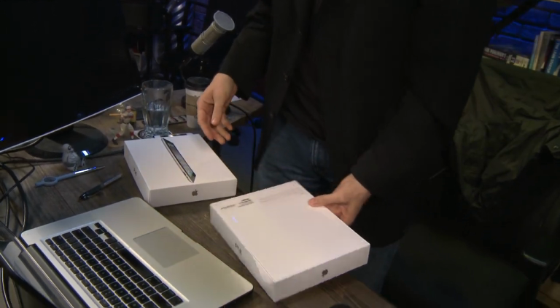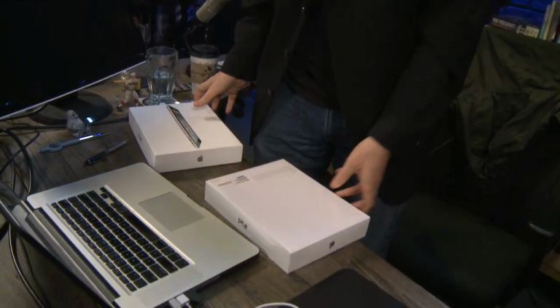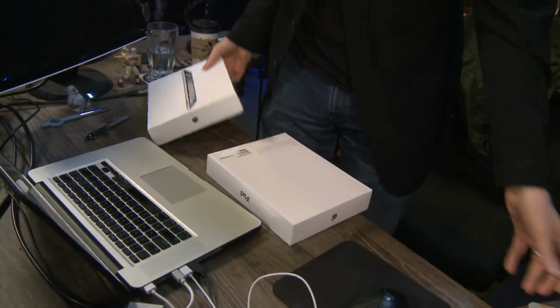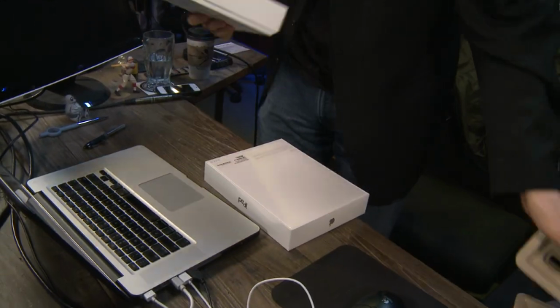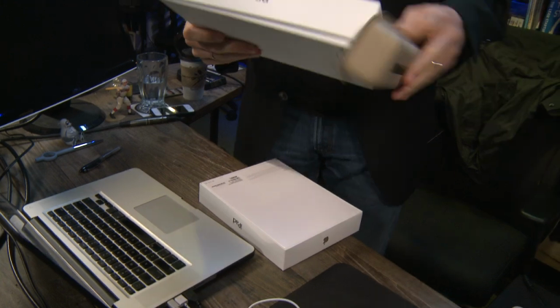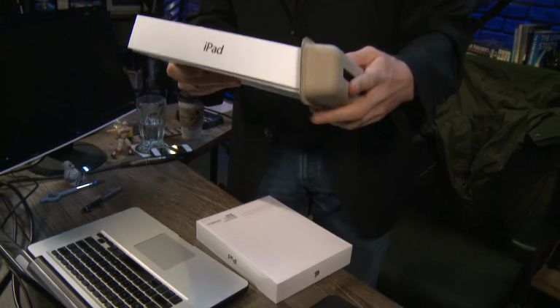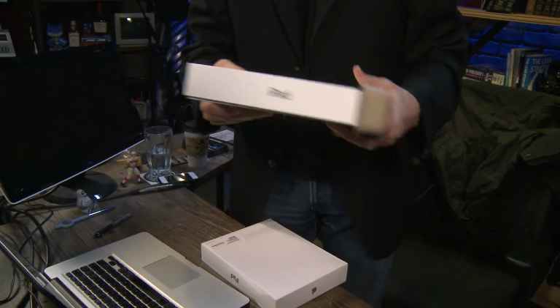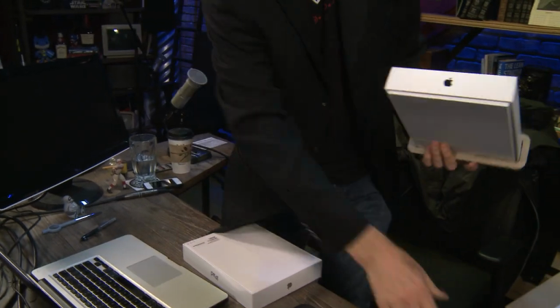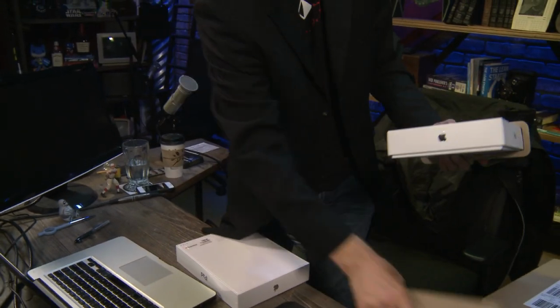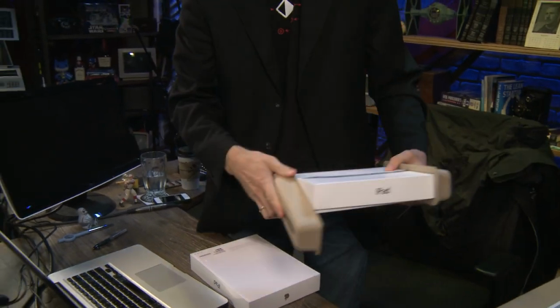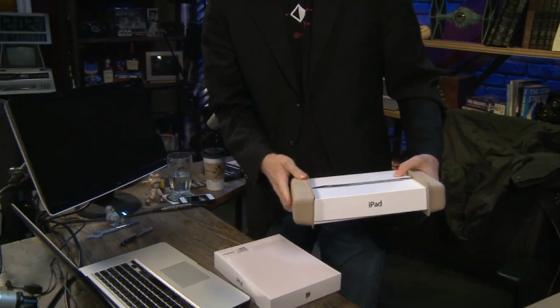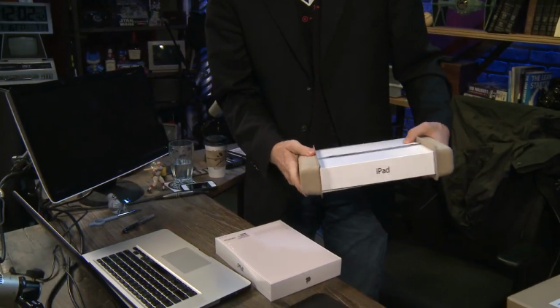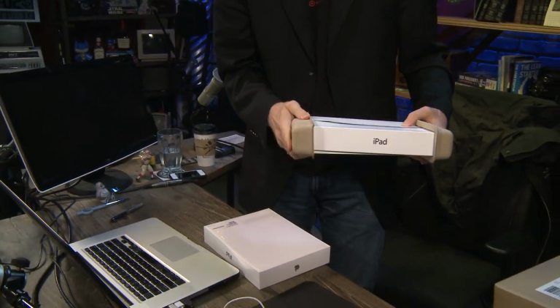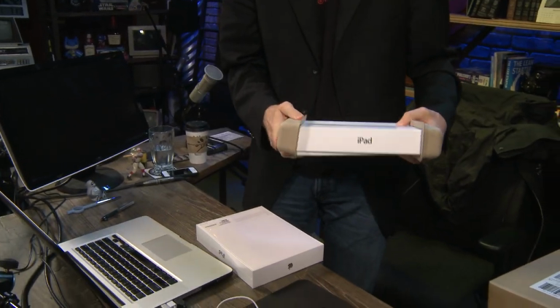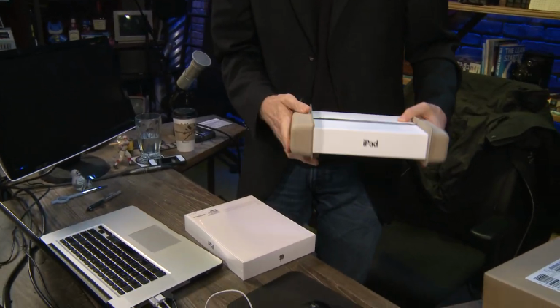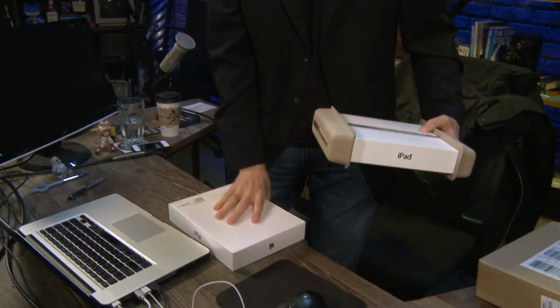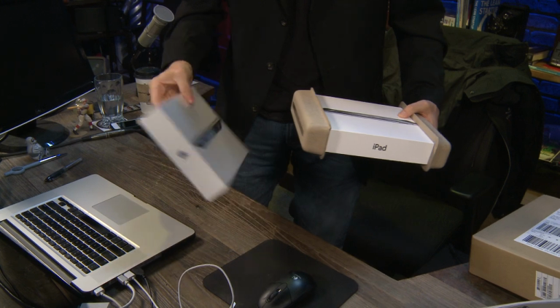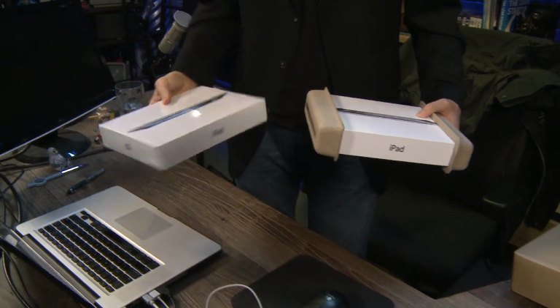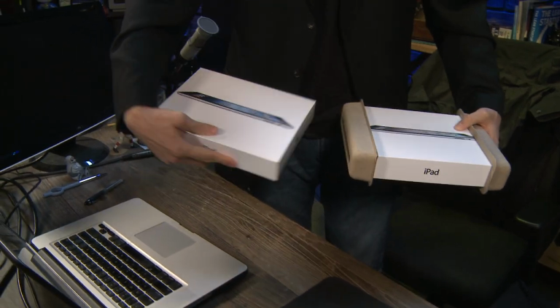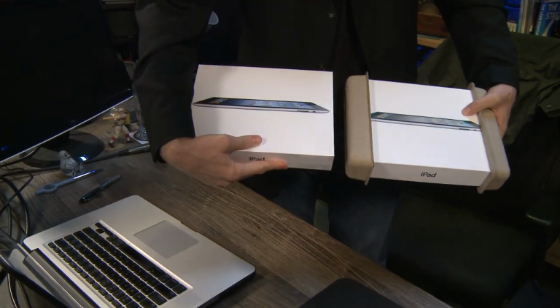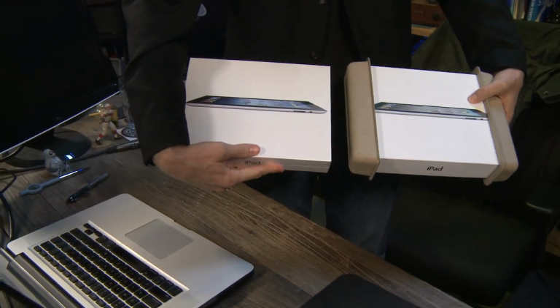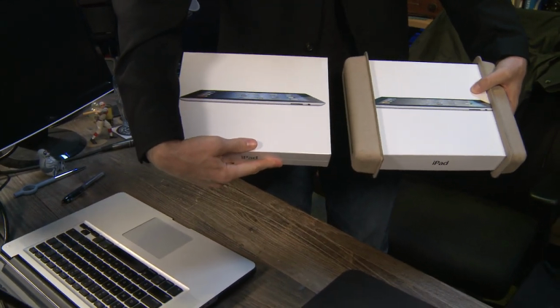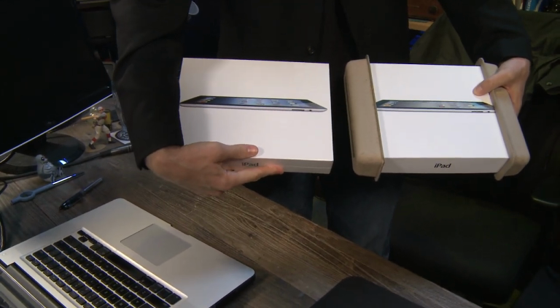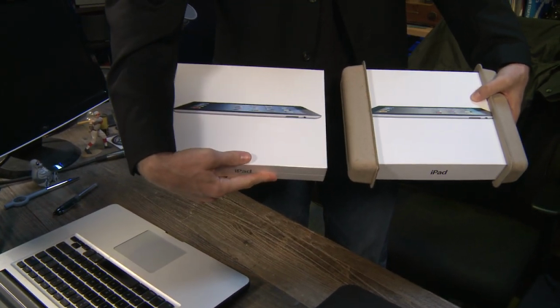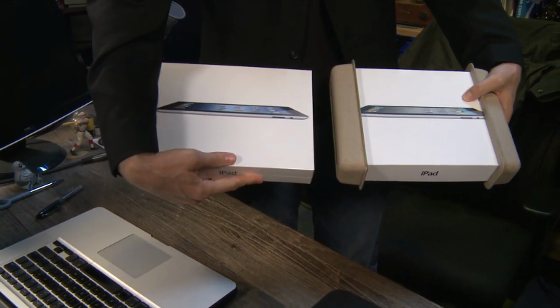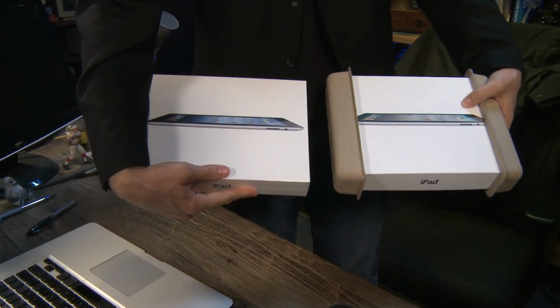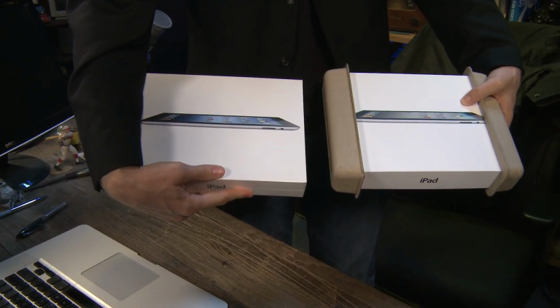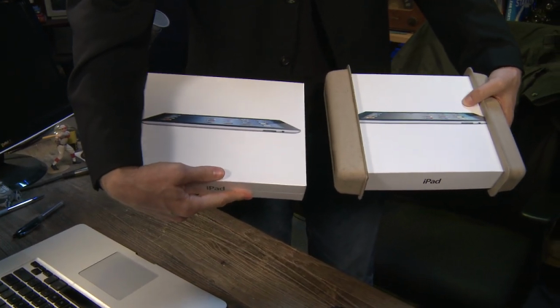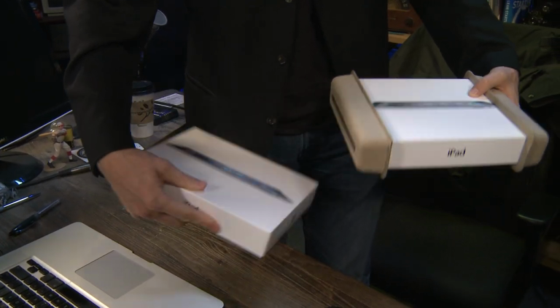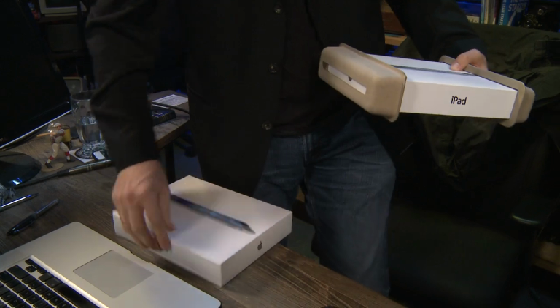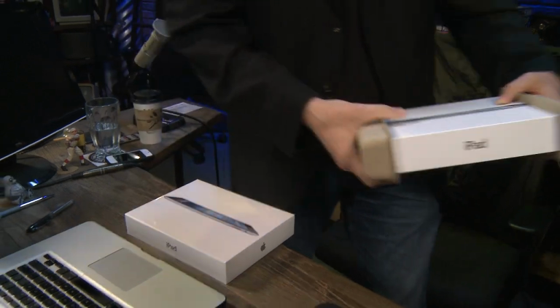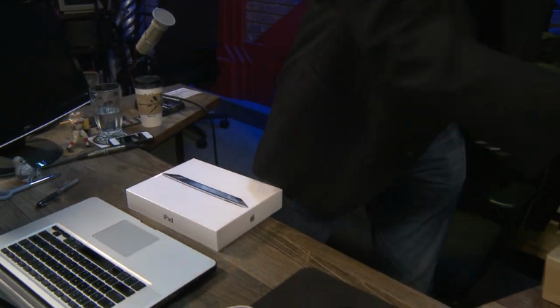I'm going to use that actually — take this old one. I'm glad I know this is the old one too. Check this out: the screen looks a little different because they put different icons on it, but they're almost identical.